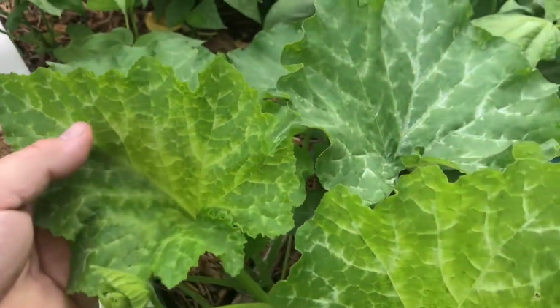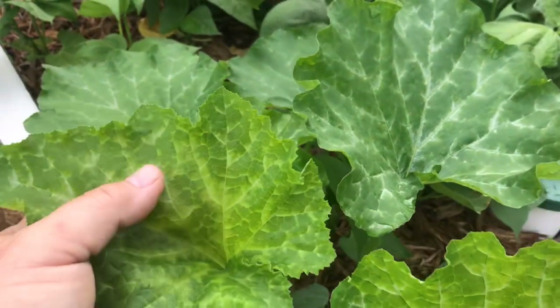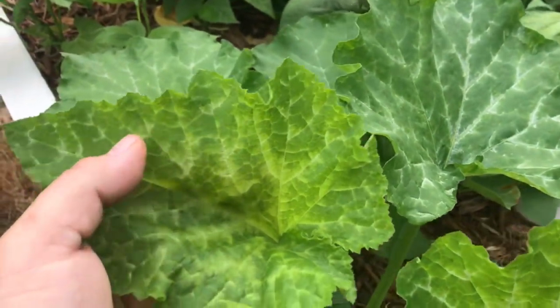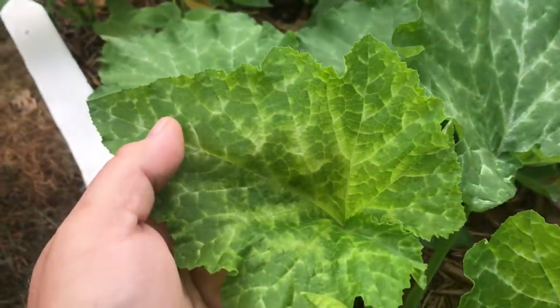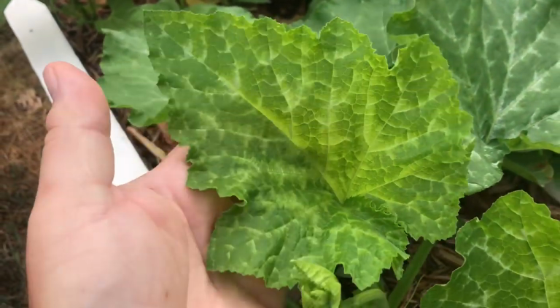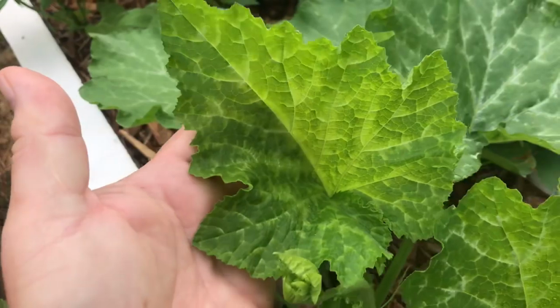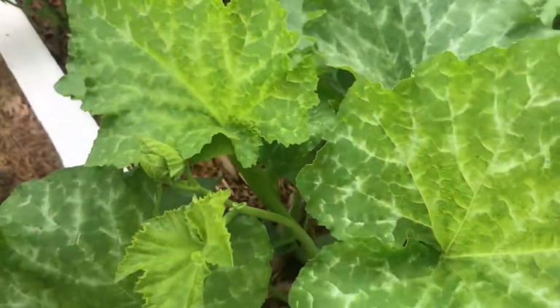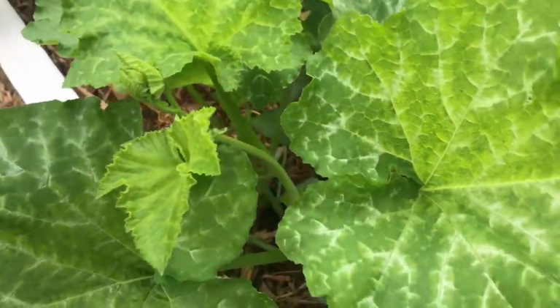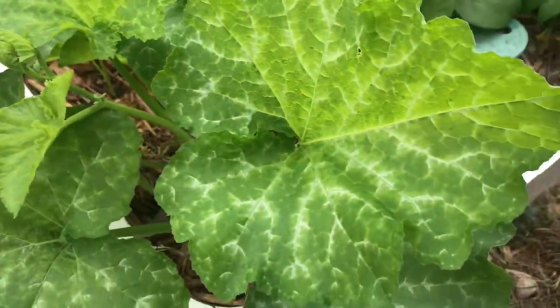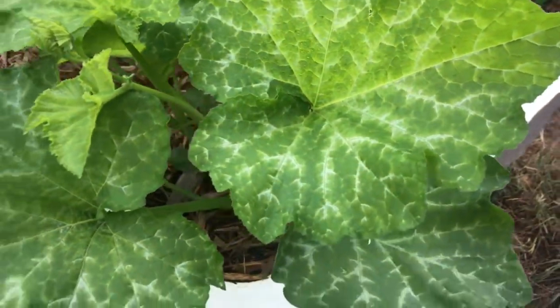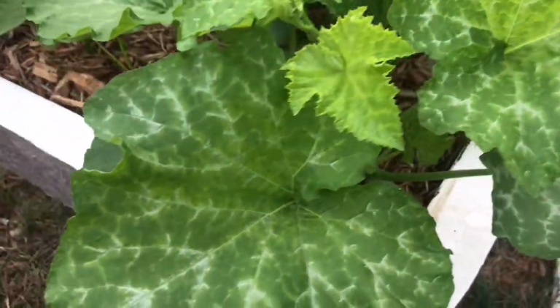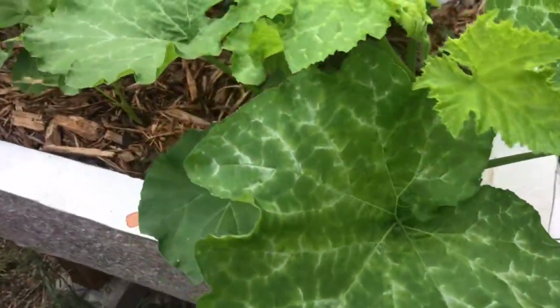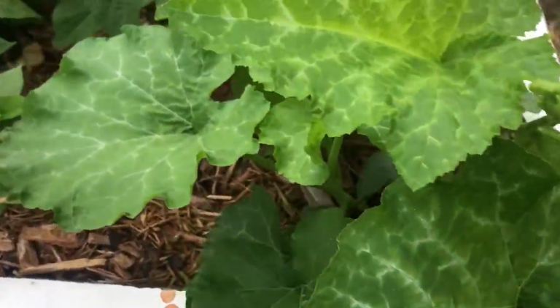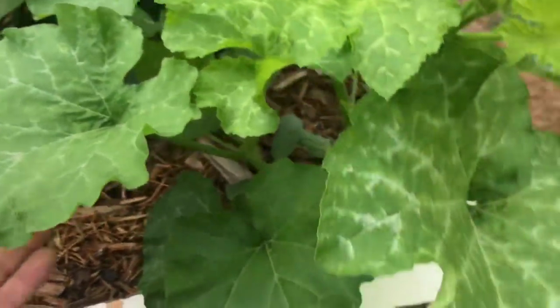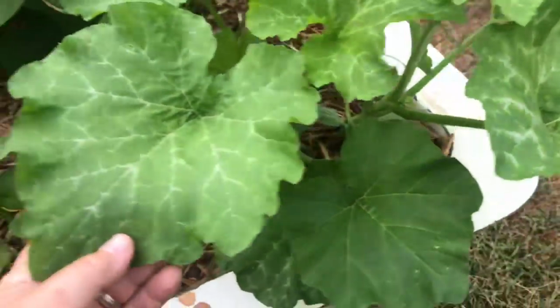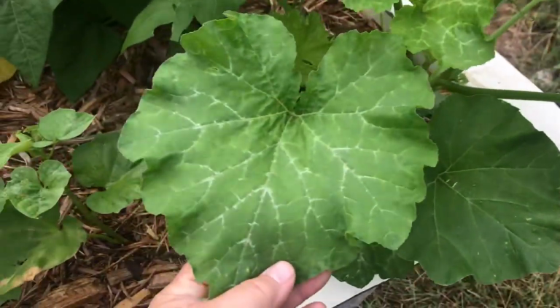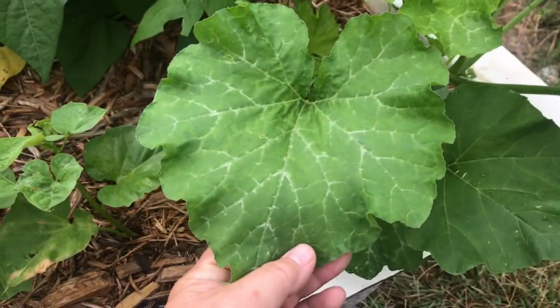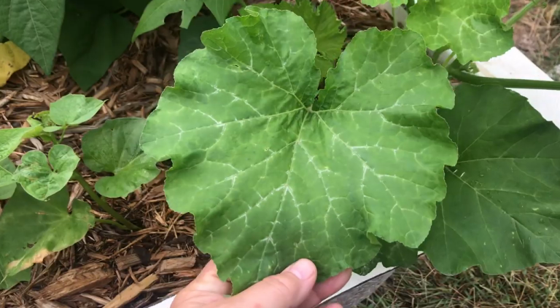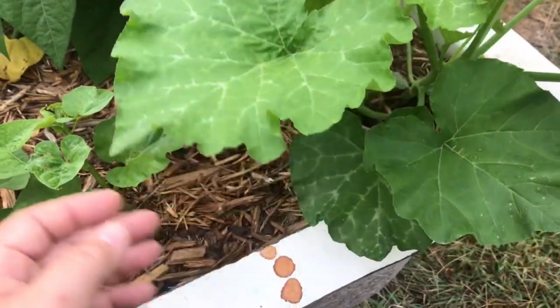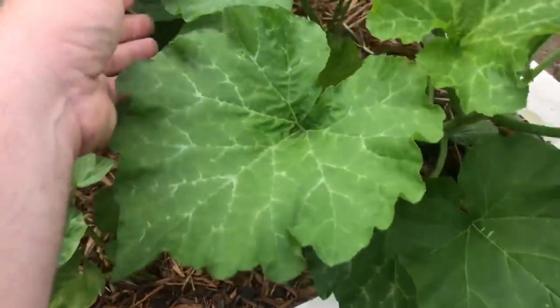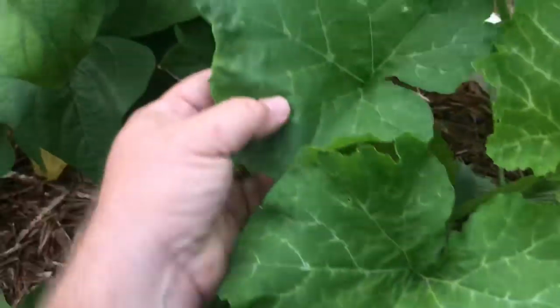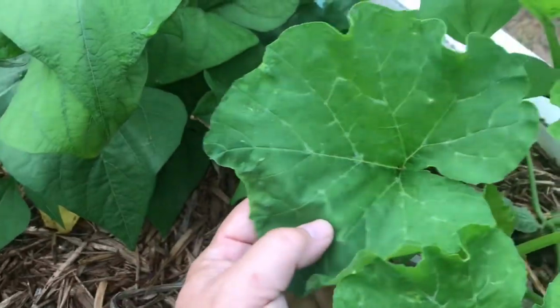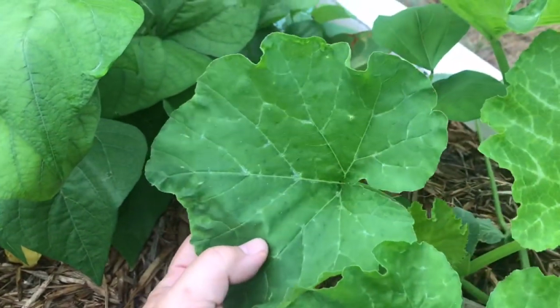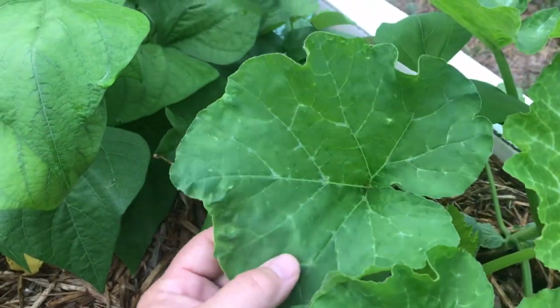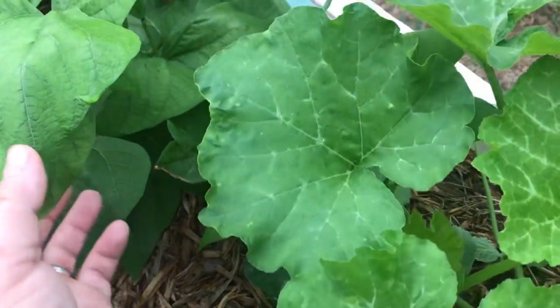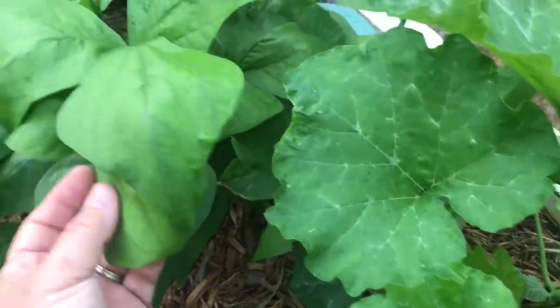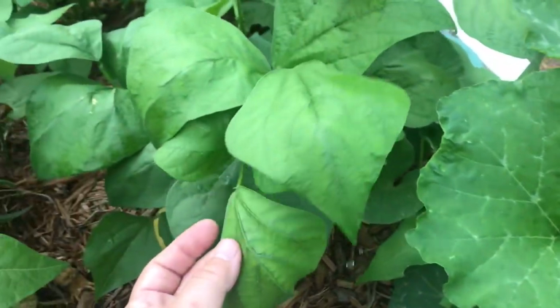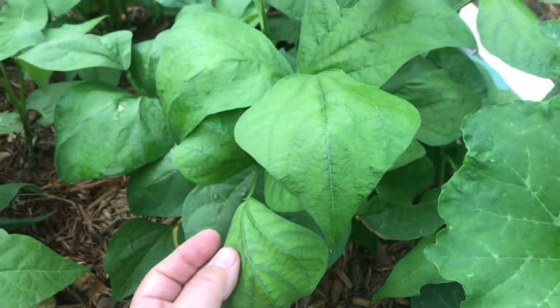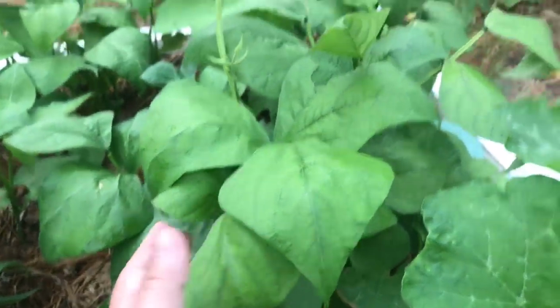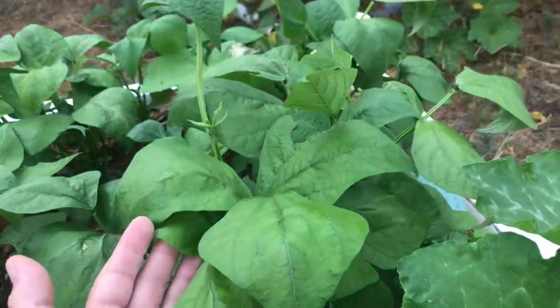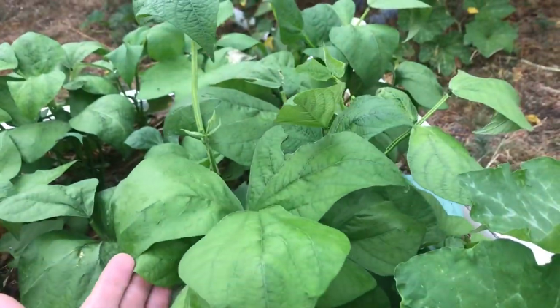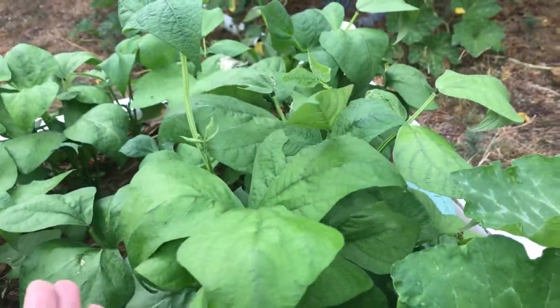This bed could probably use a little boost — you can see right there, it's not quite as dark as I like it. But having never grown it before, maybe that's what the younger leaves are supposed to look like, because the lower leaves are just awesome banging green. I've also got some bush beans in here and they're really happy too.